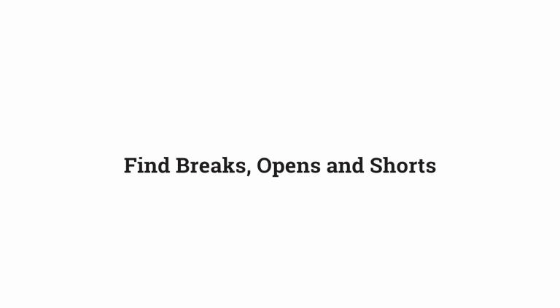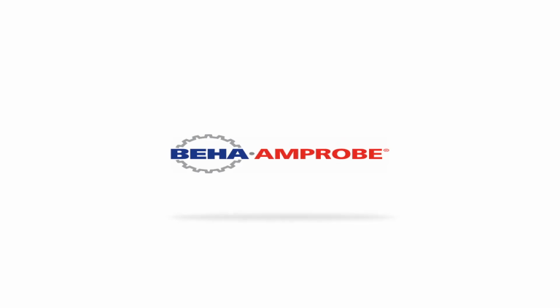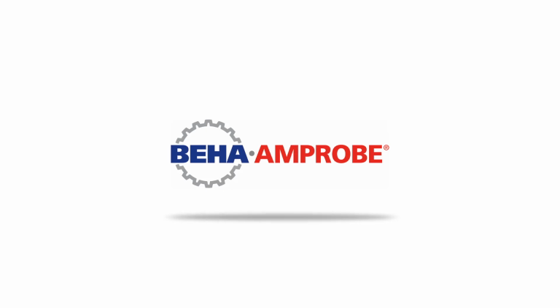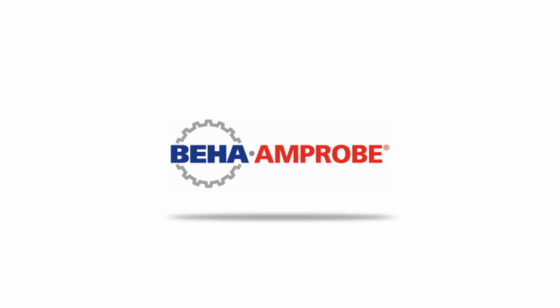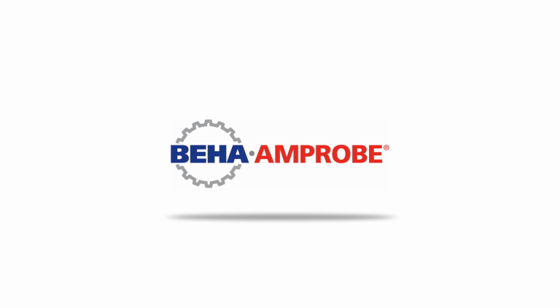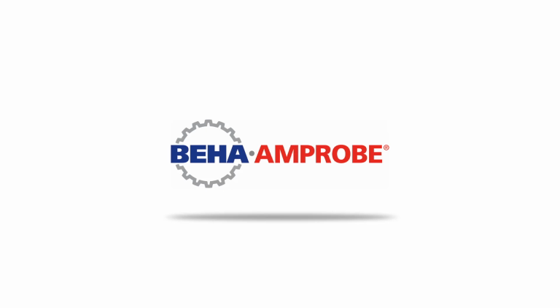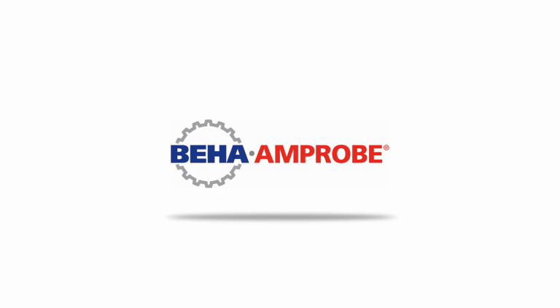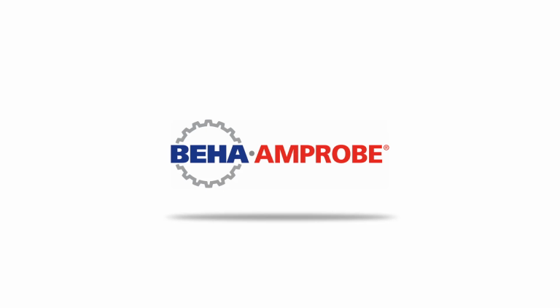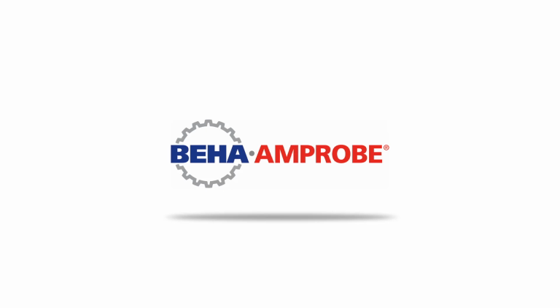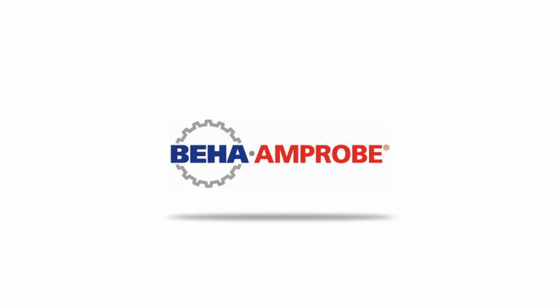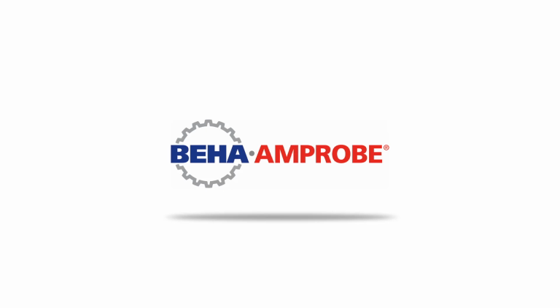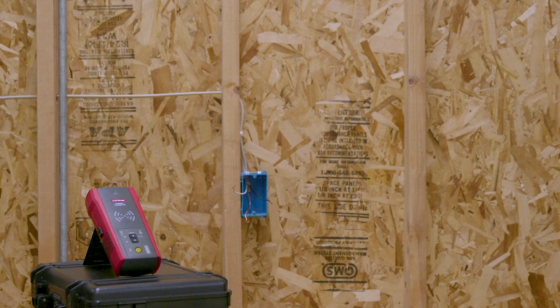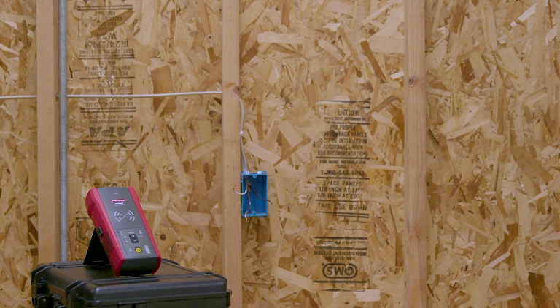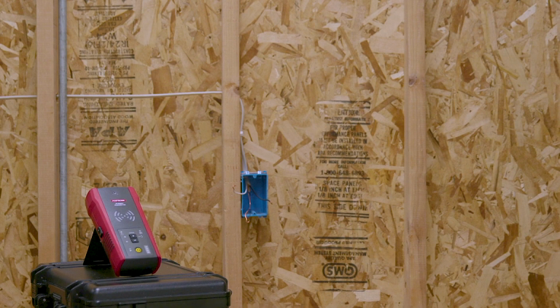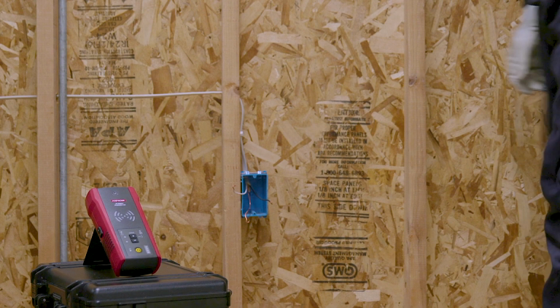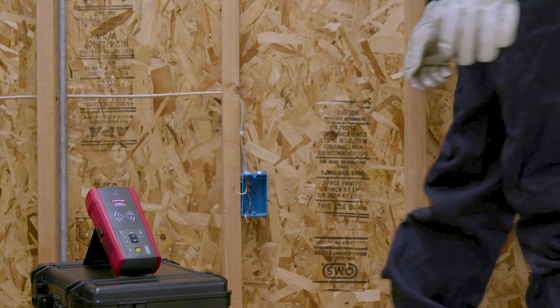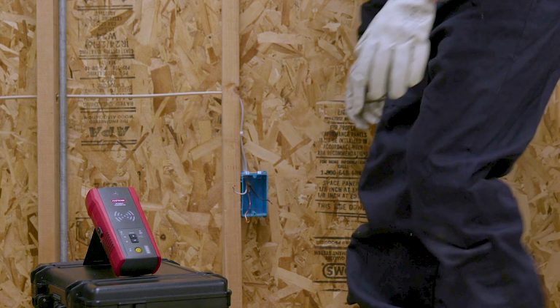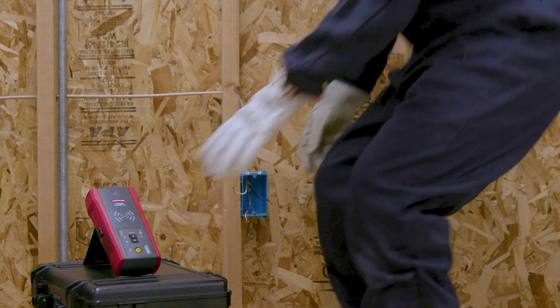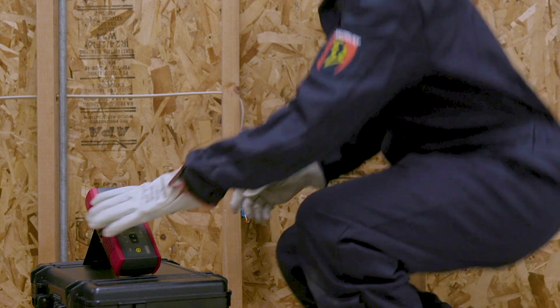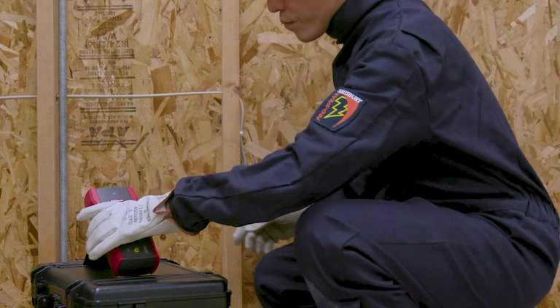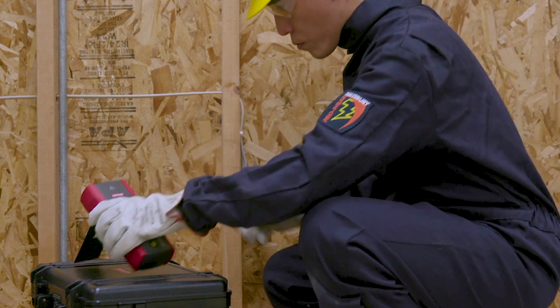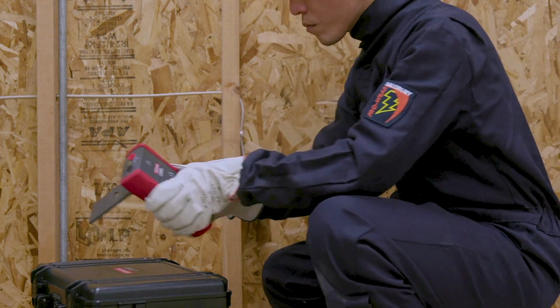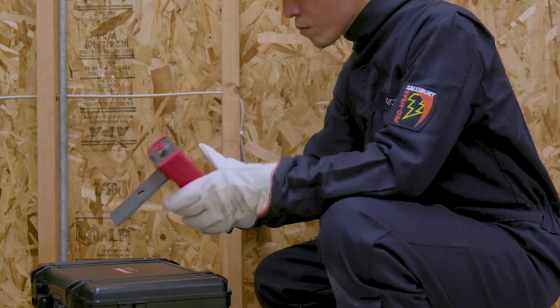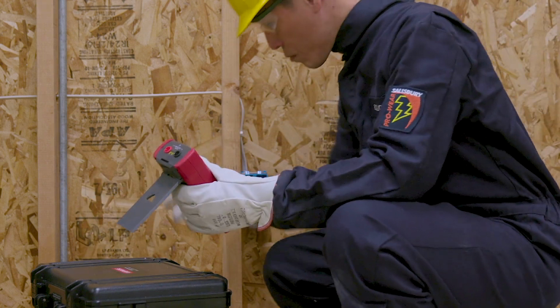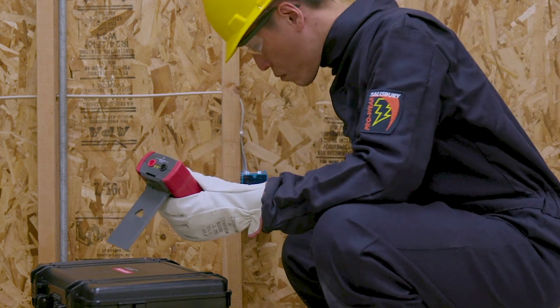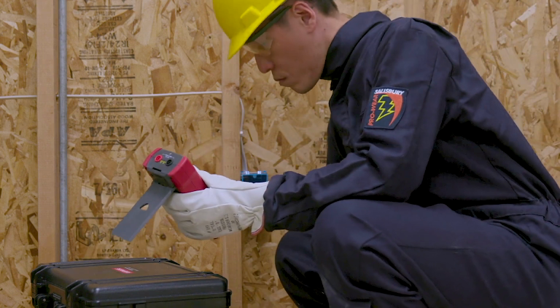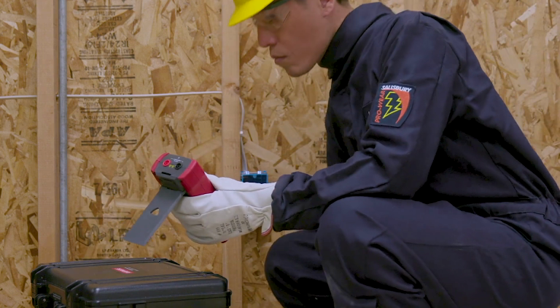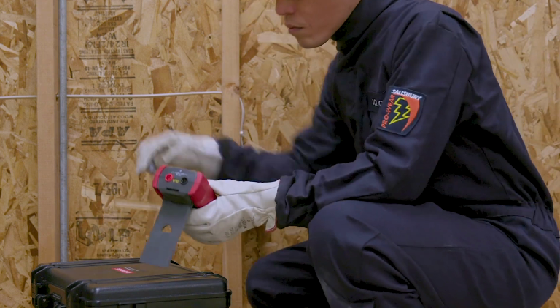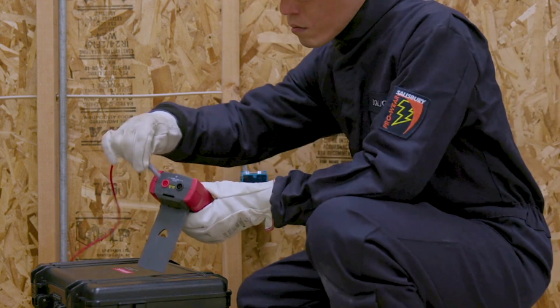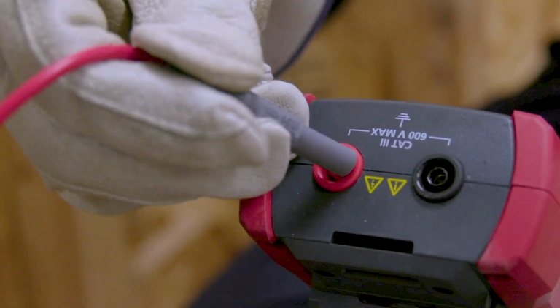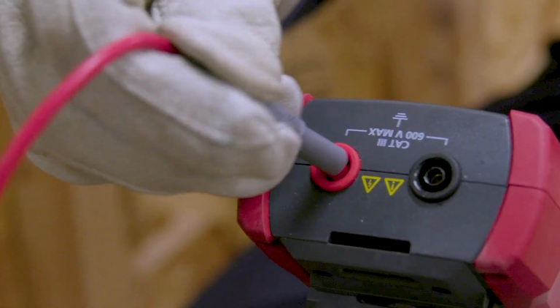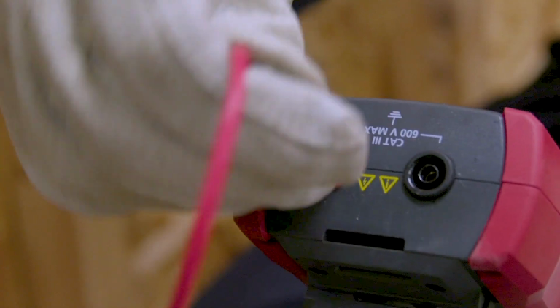The AT6000 Advanced Wire Tracer Series makes it faster and easier than ever to find breaks, opens, and shorts. To find an open, first set up the transmitter.